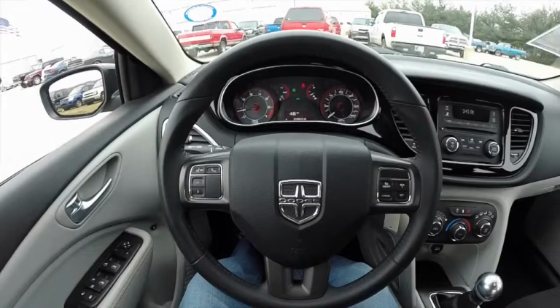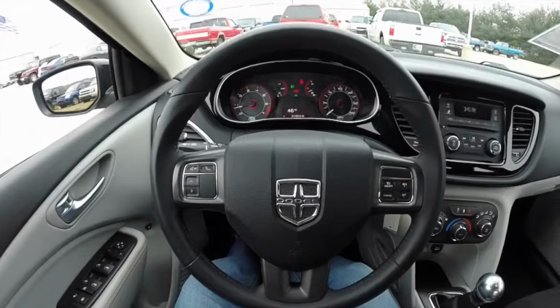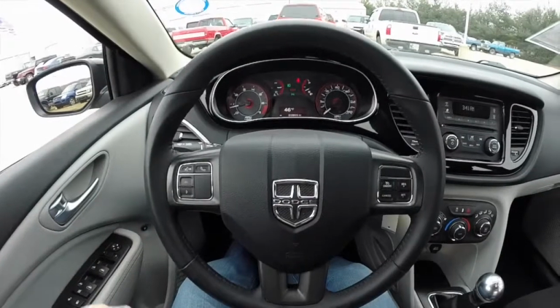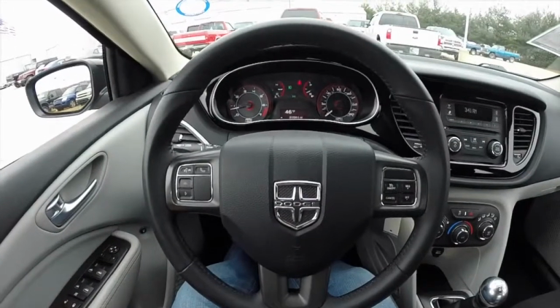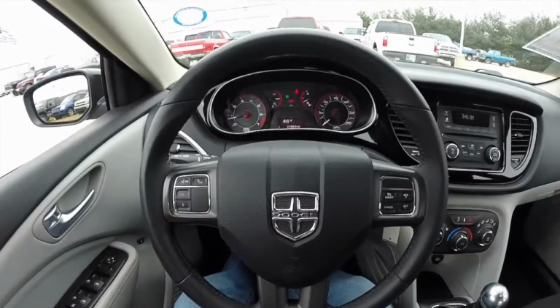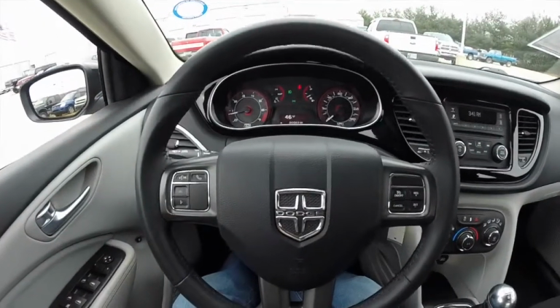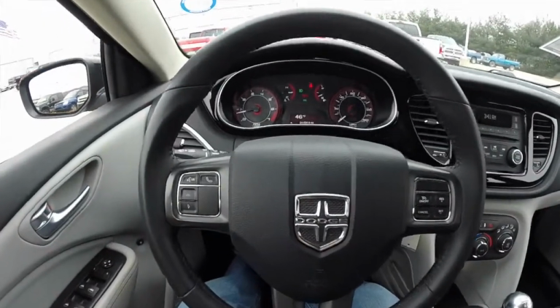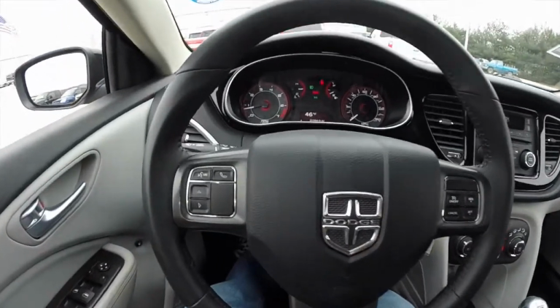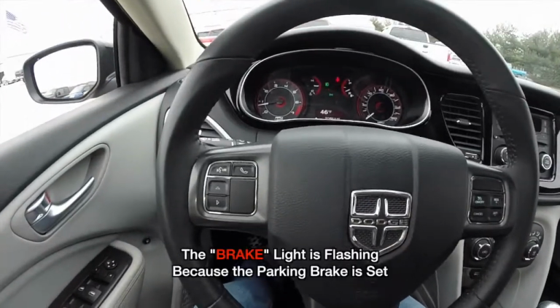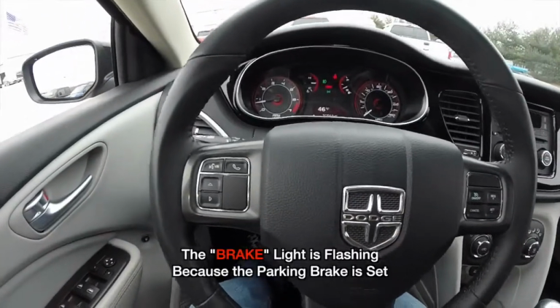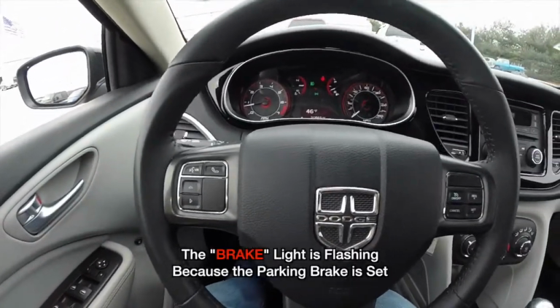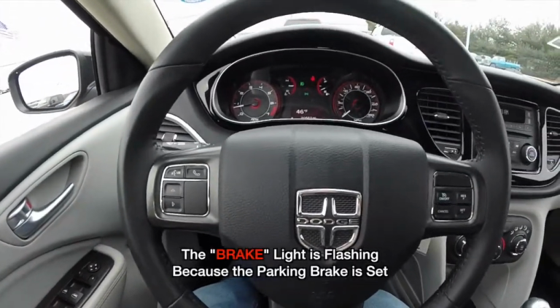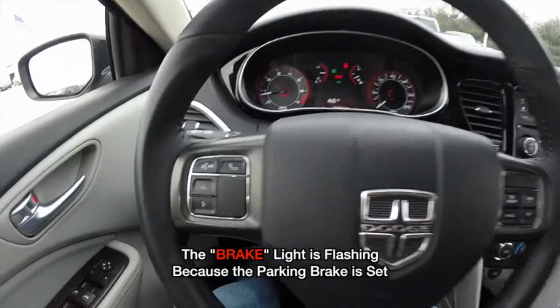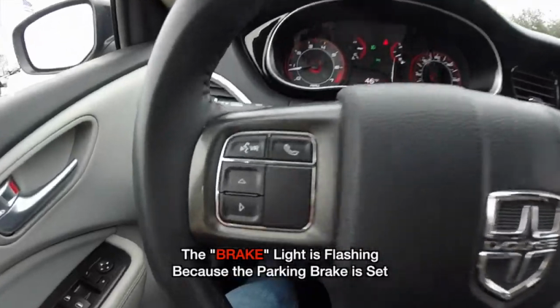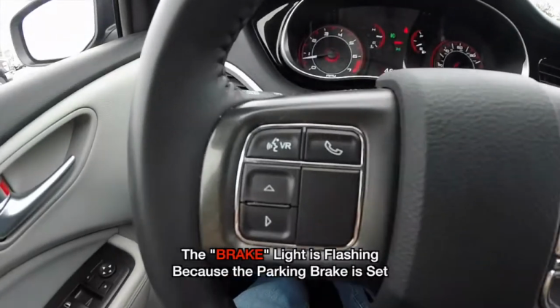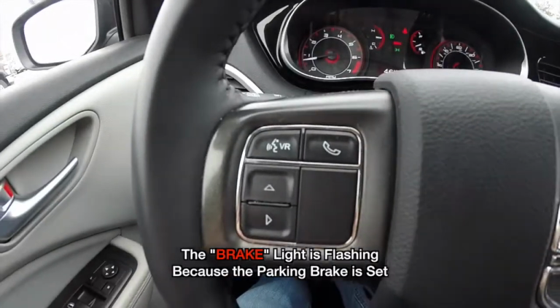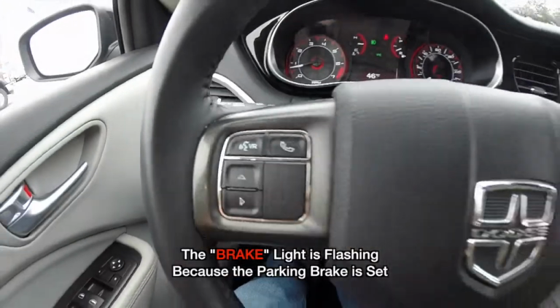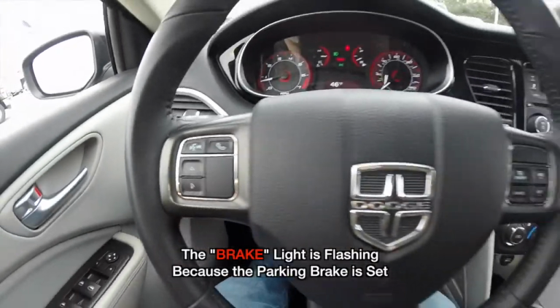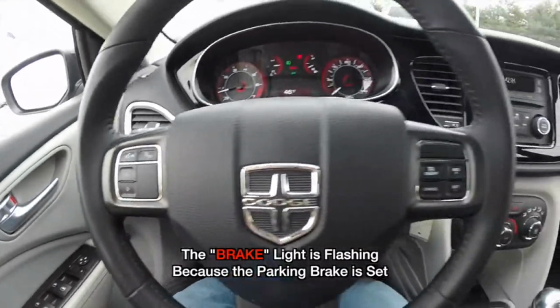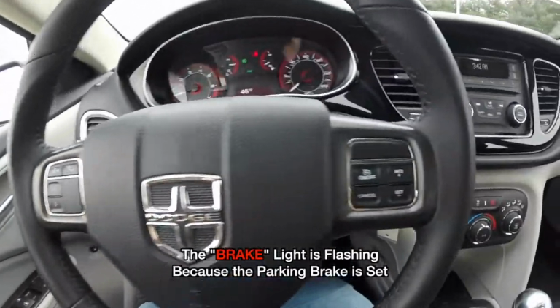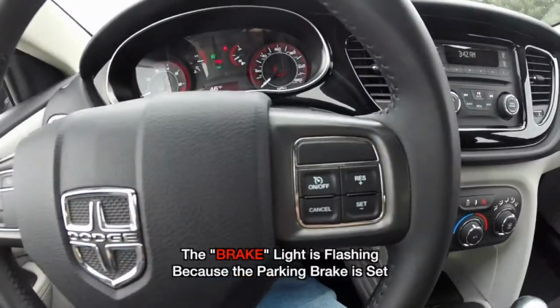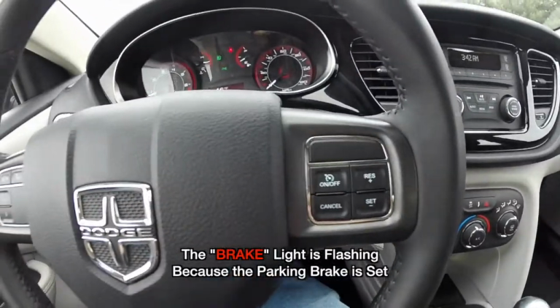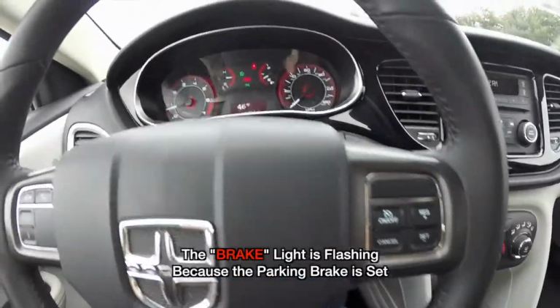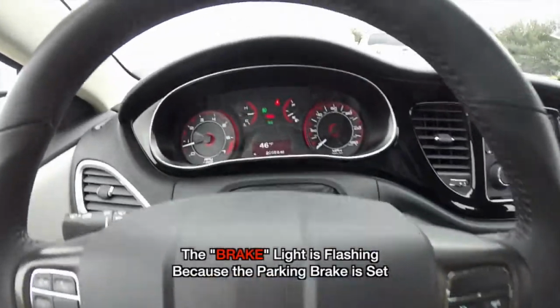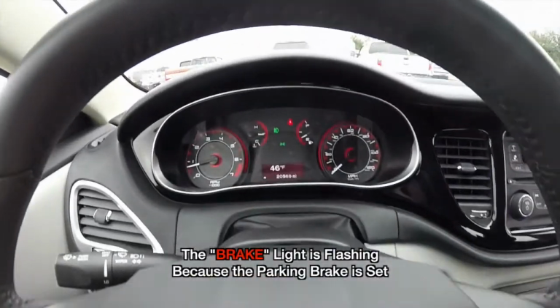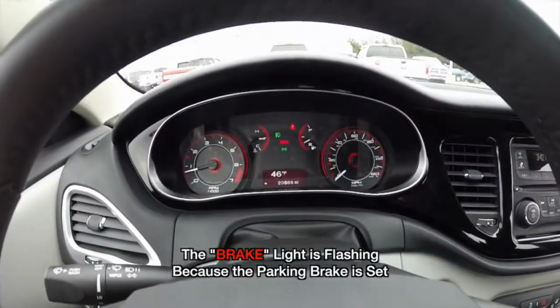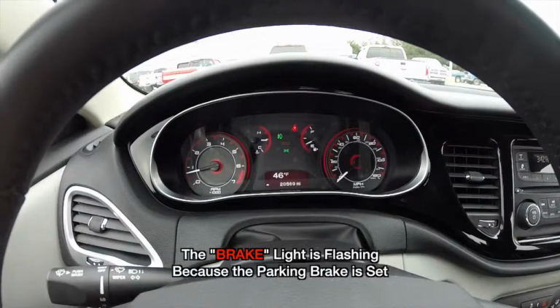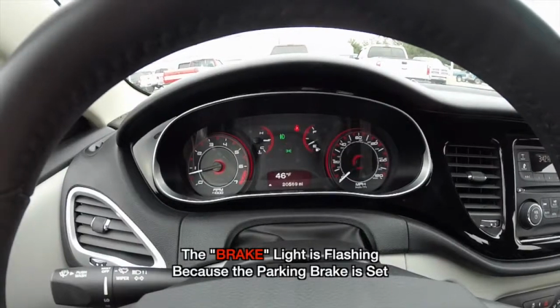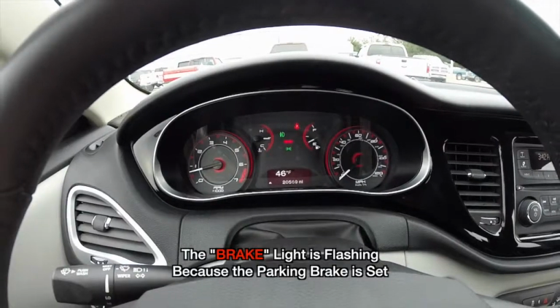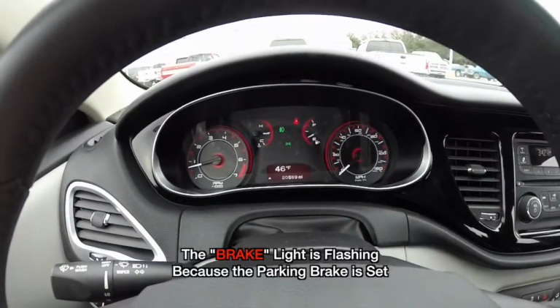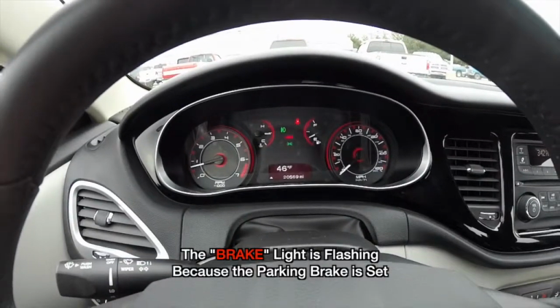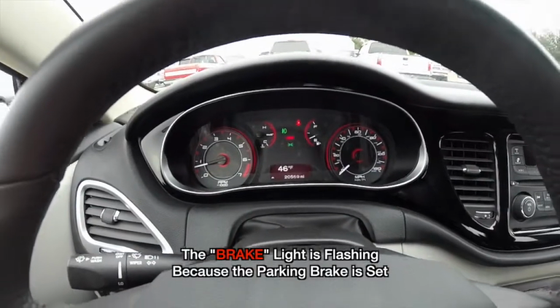Panning through the interior just to show a little bit more detail. The vehicle currently has 20,569 miles on it.